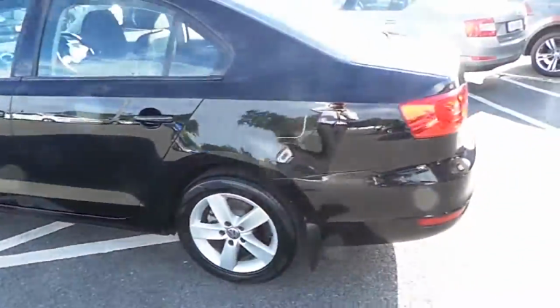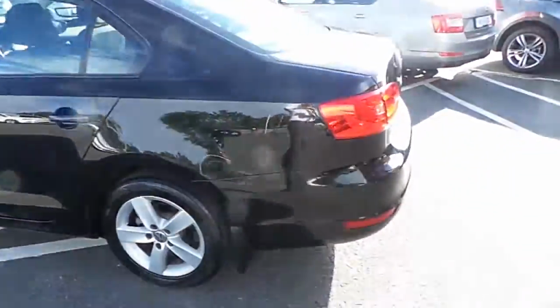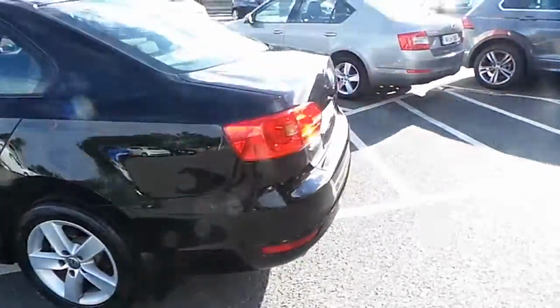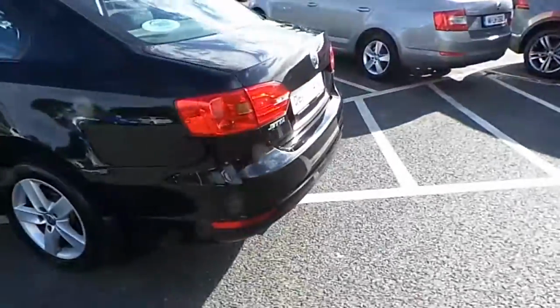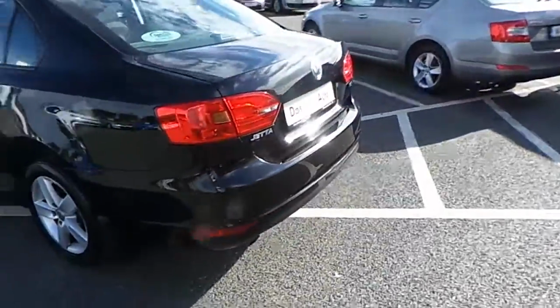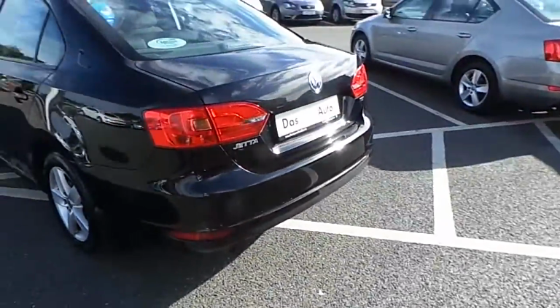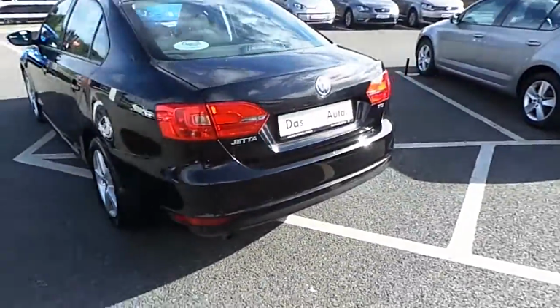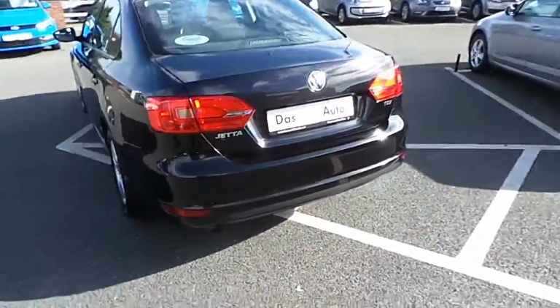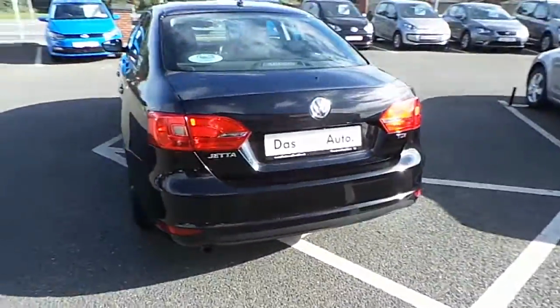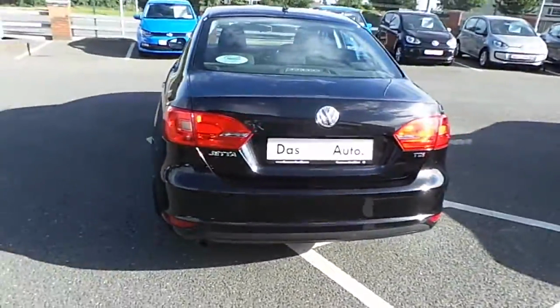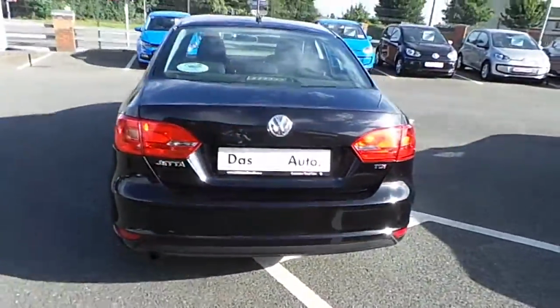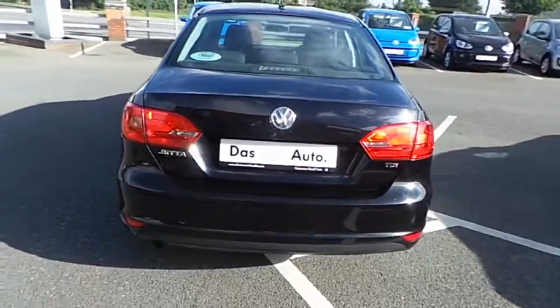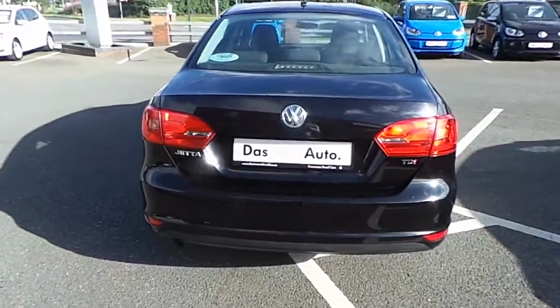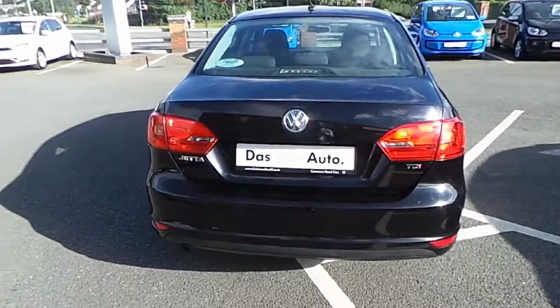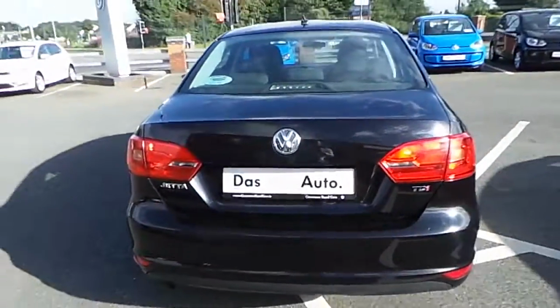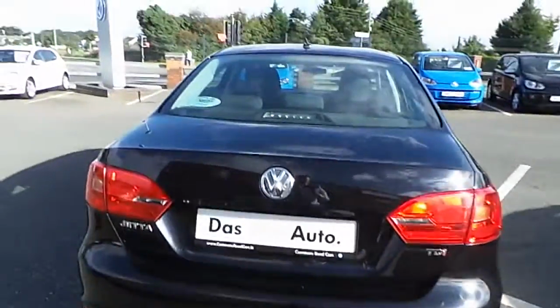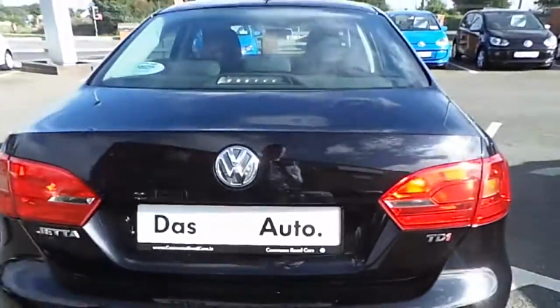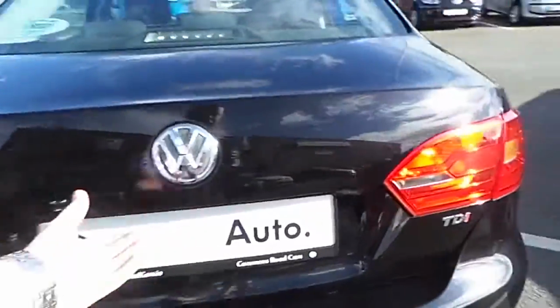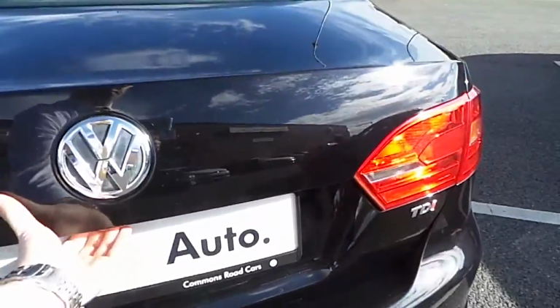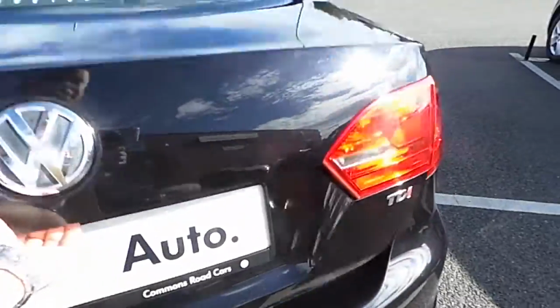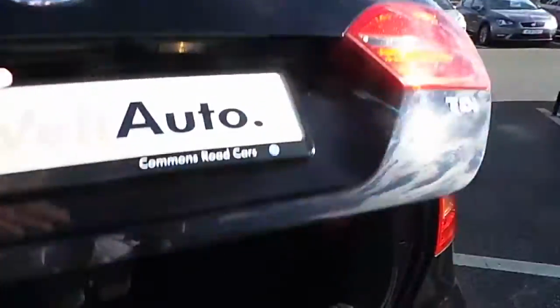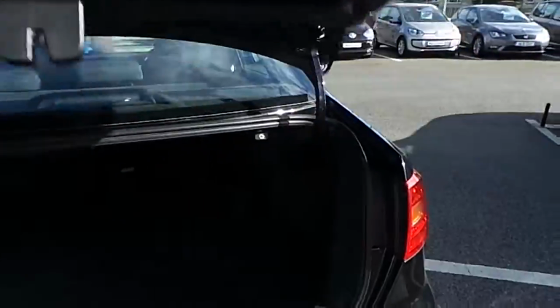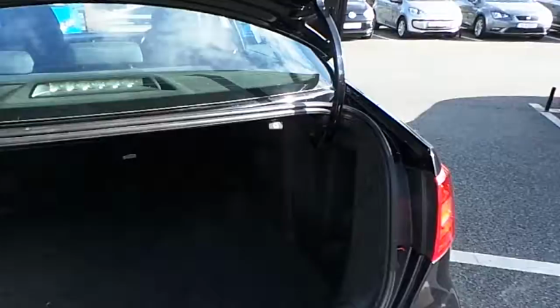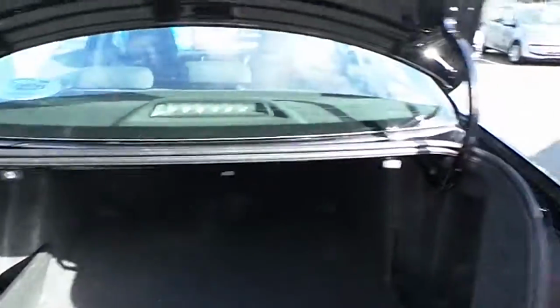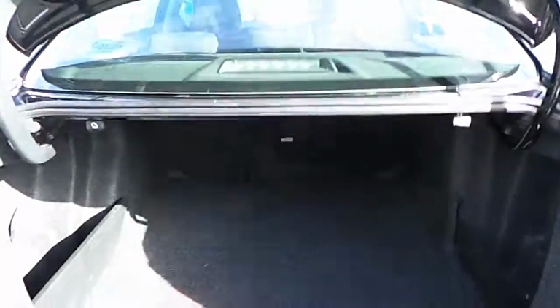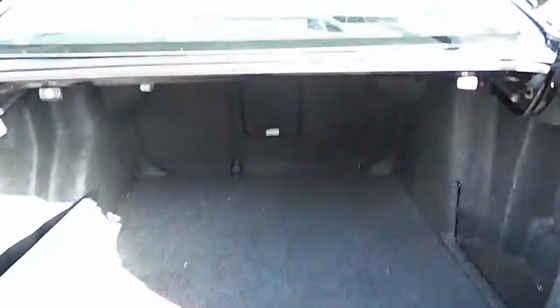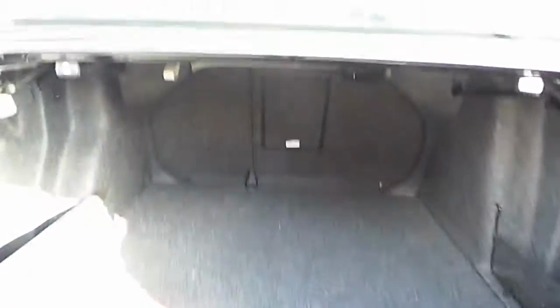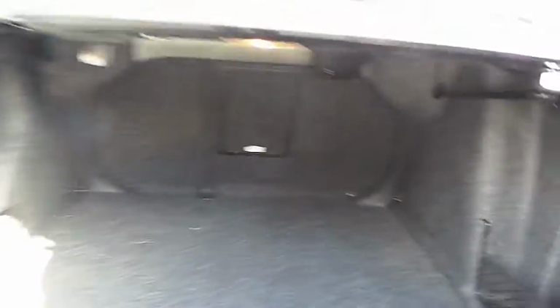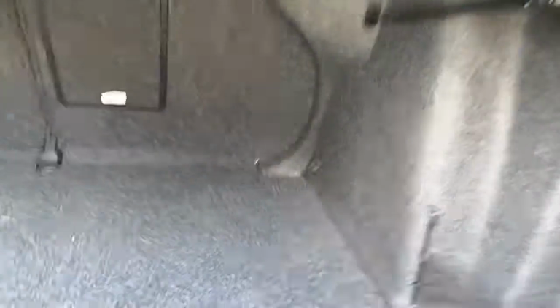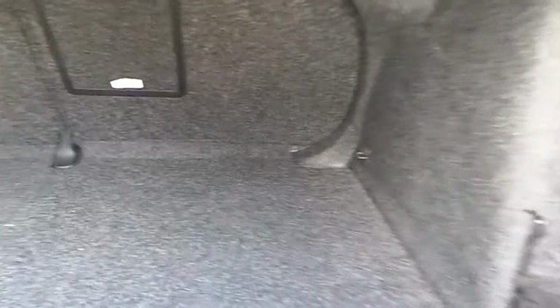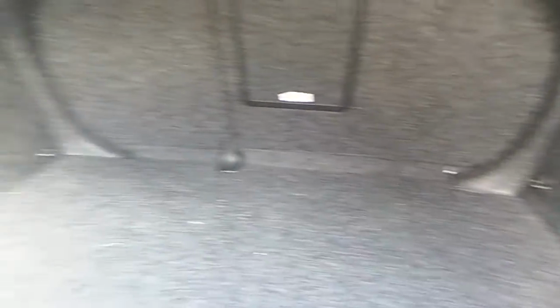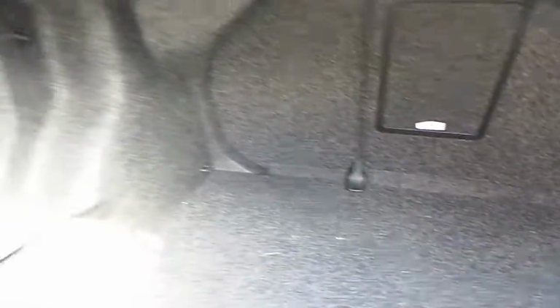Bringing it around to the back, now we'll show you the boot. Jettas are known for their large boot, which would be great for the family, for golf clubs, or anything like that. As you can see, very large boot space in there.